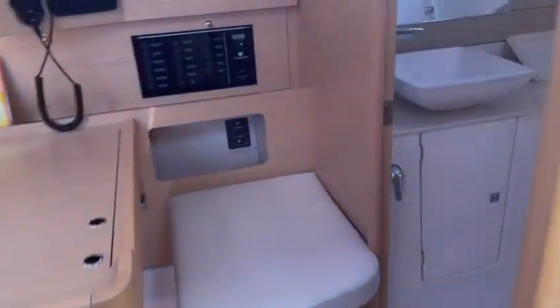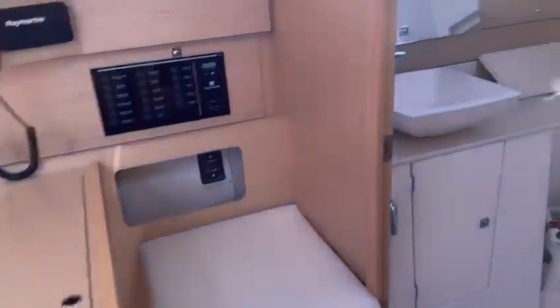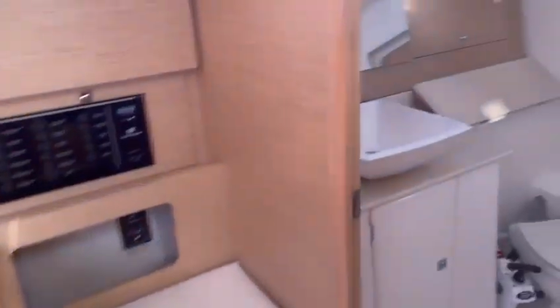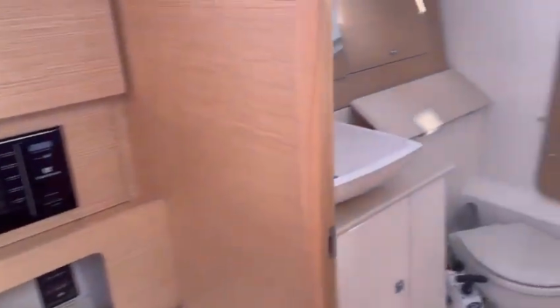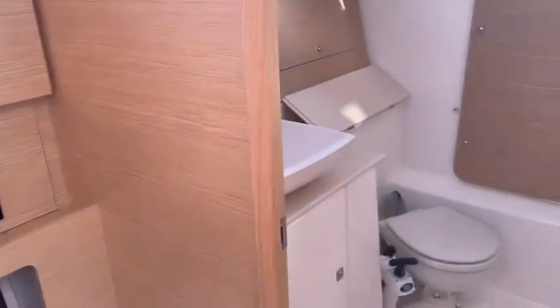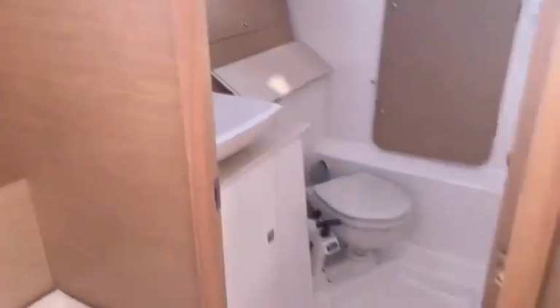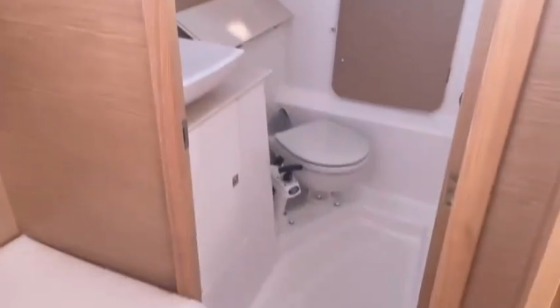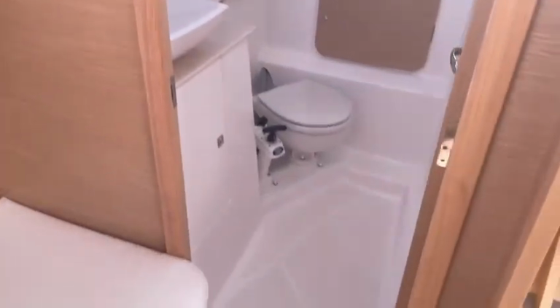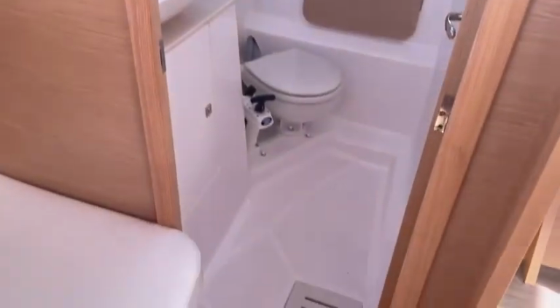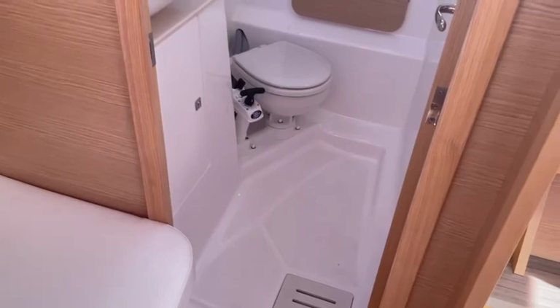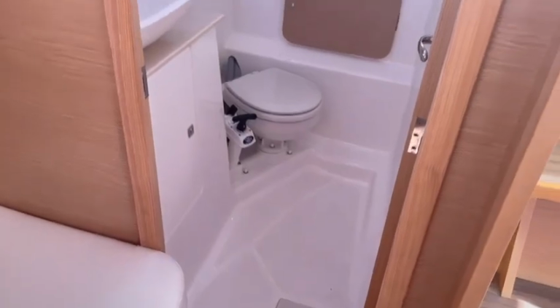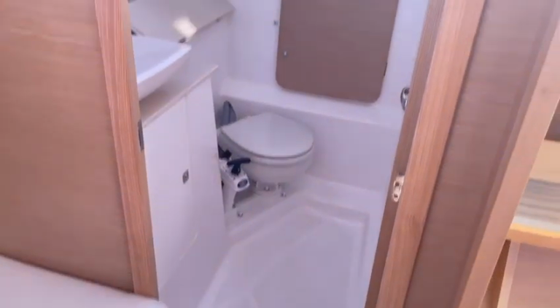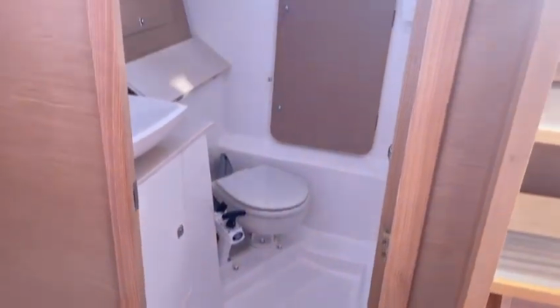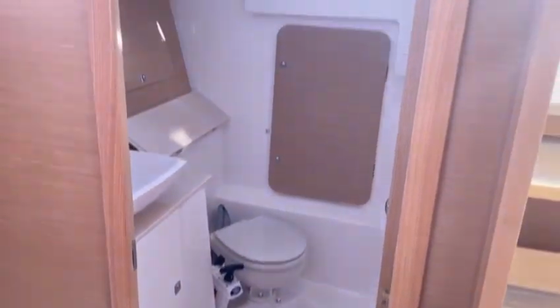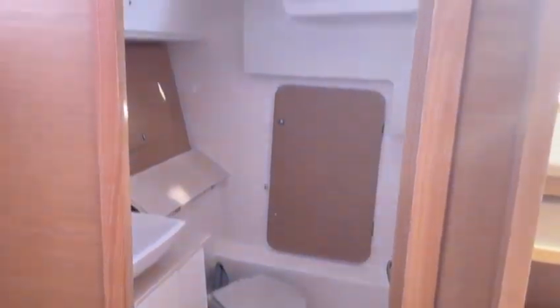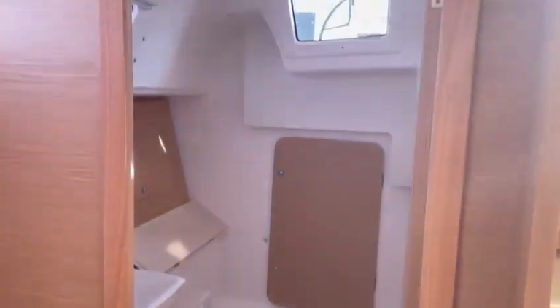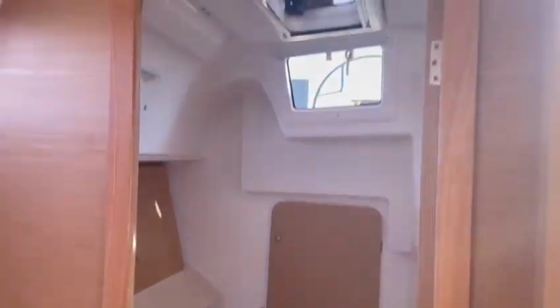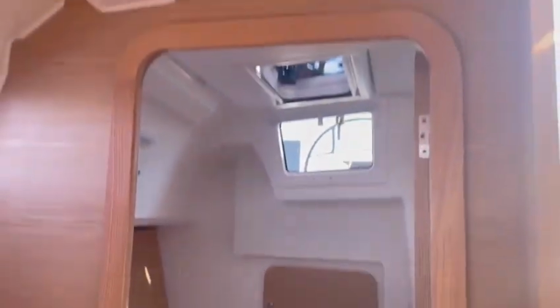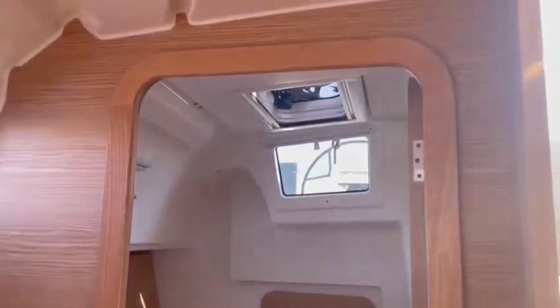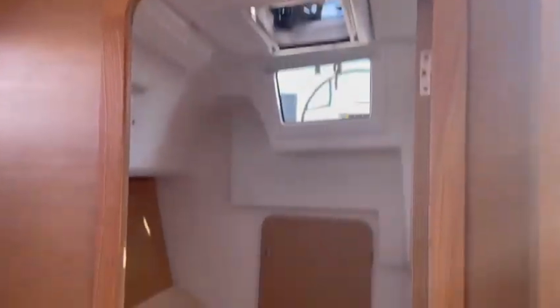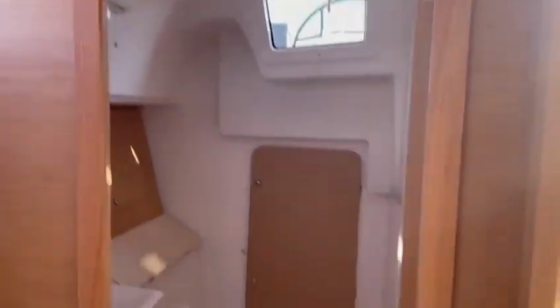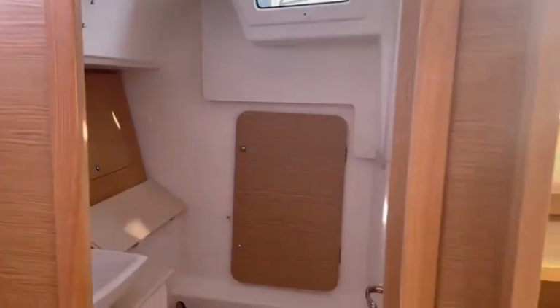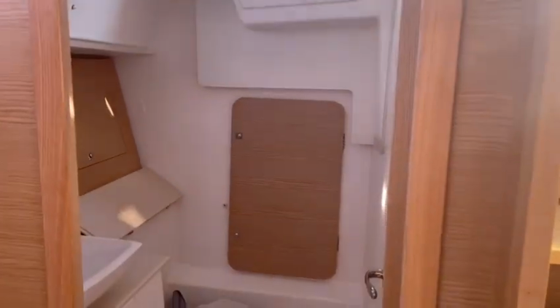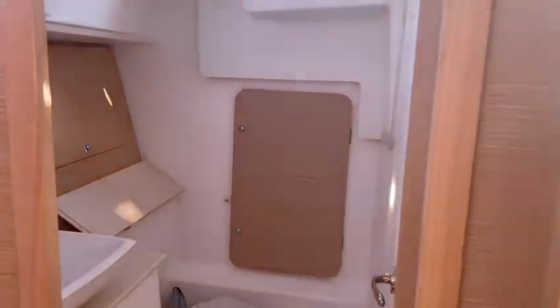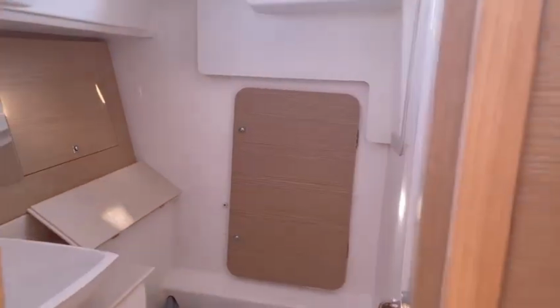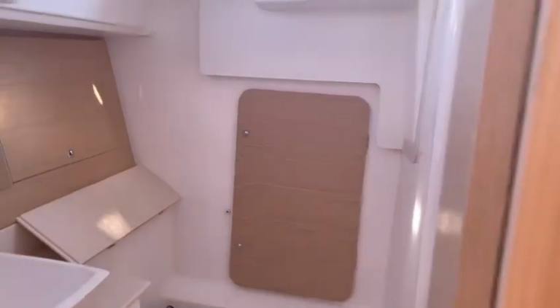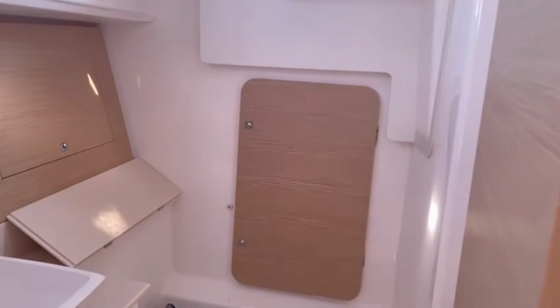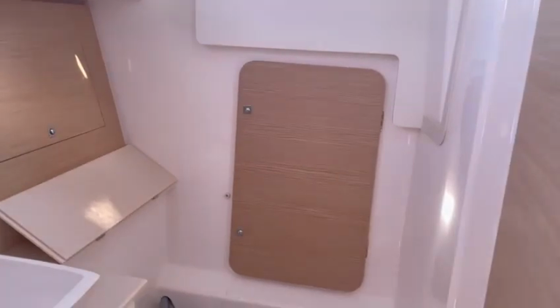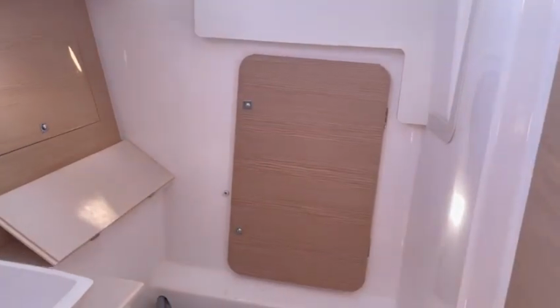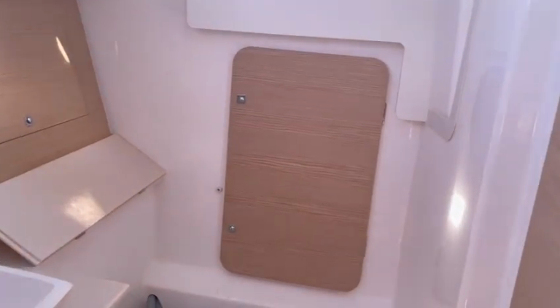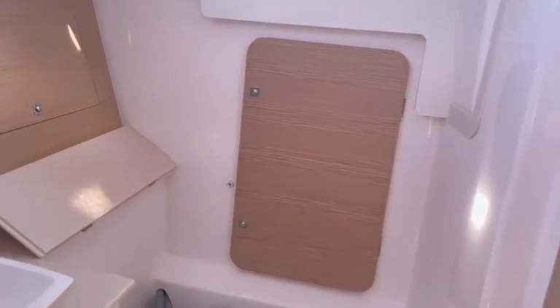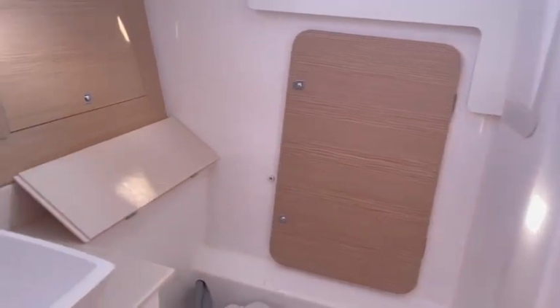This side we have the heads. Again, wonderful headroom throughout. Locker there through to the lazarette locker.